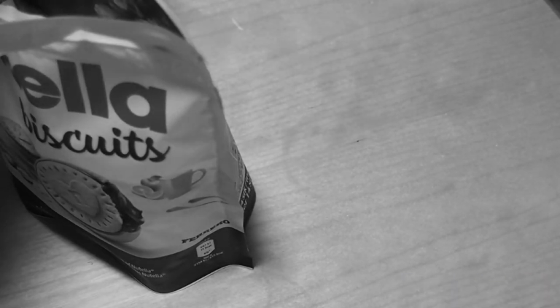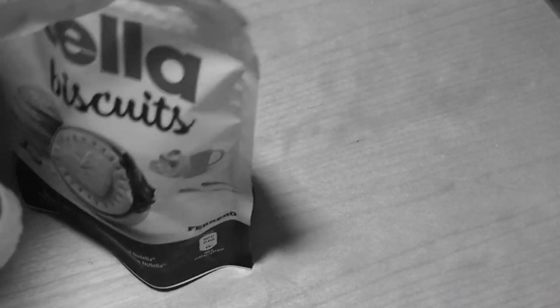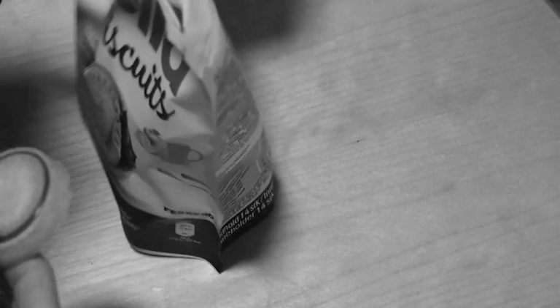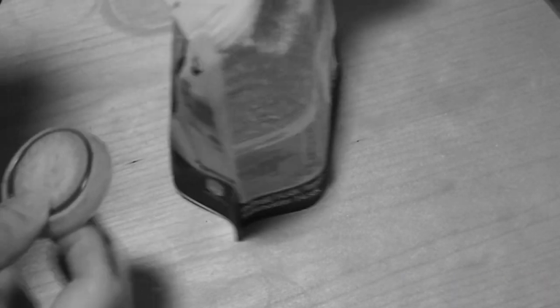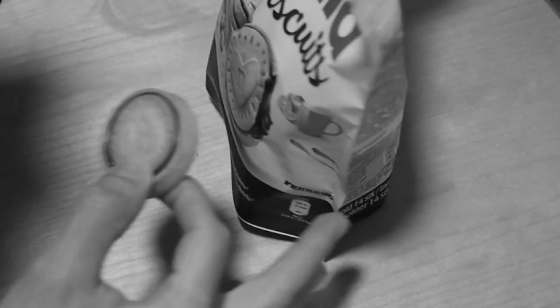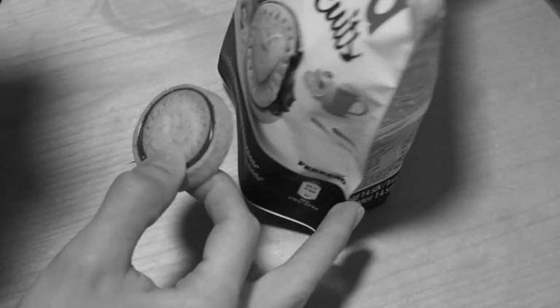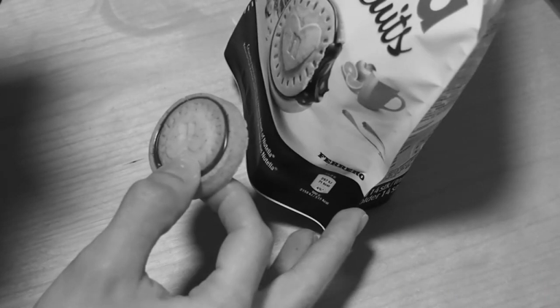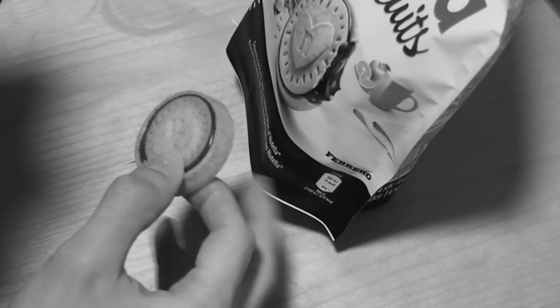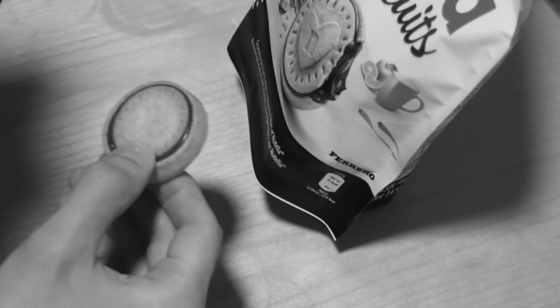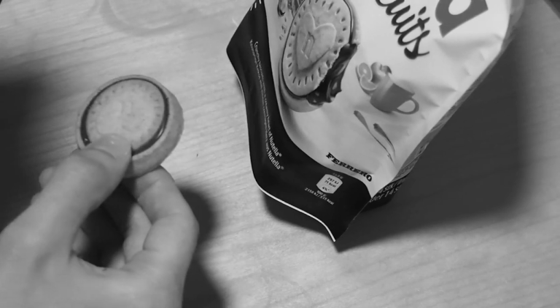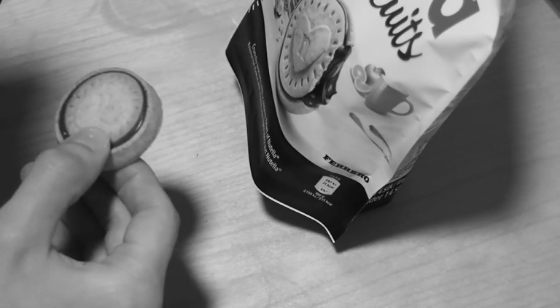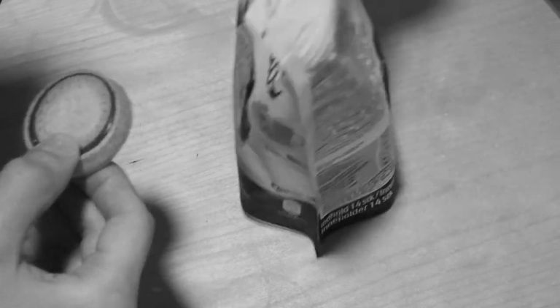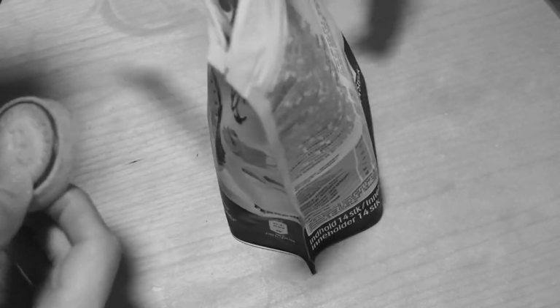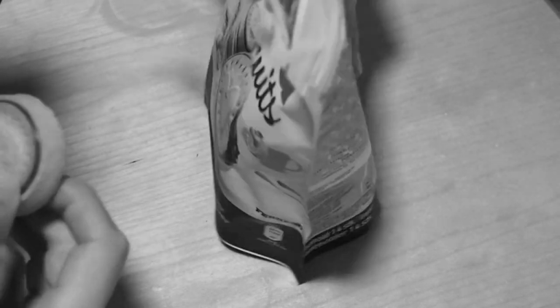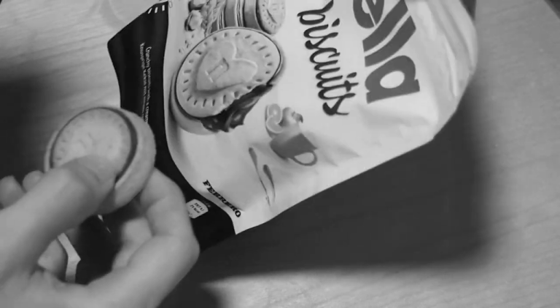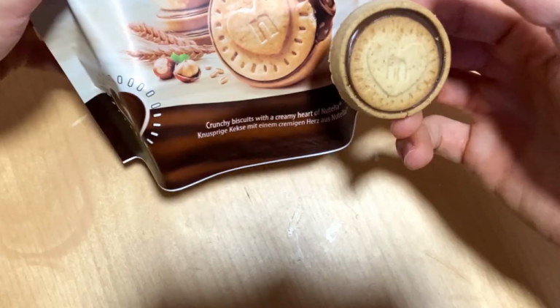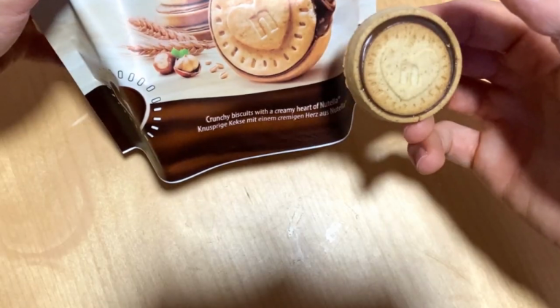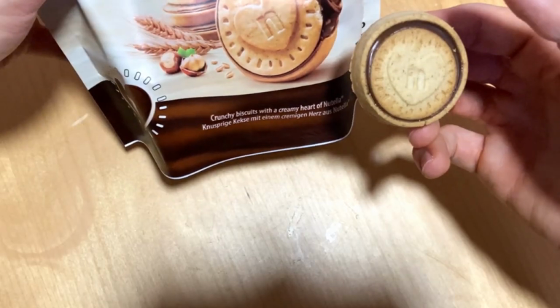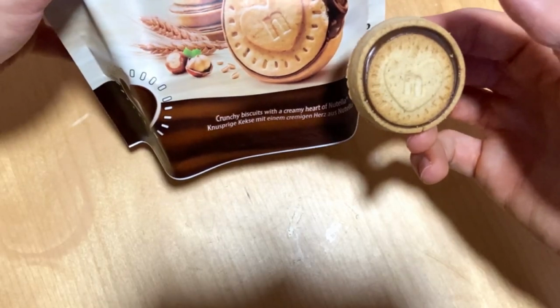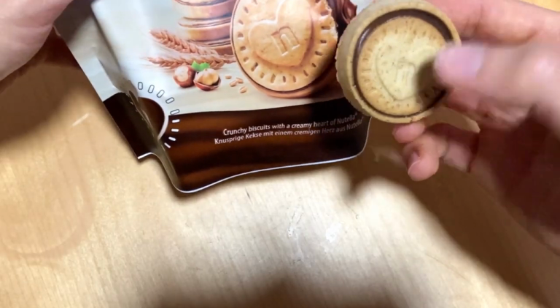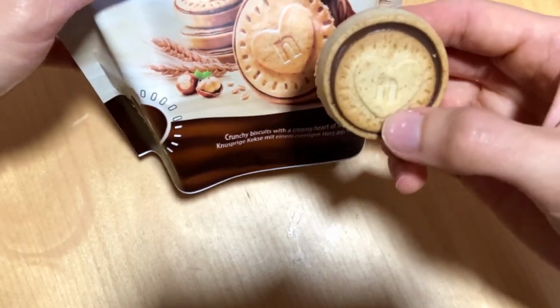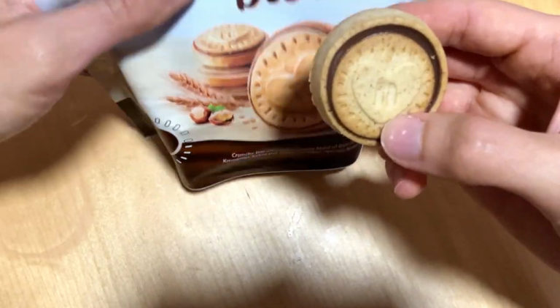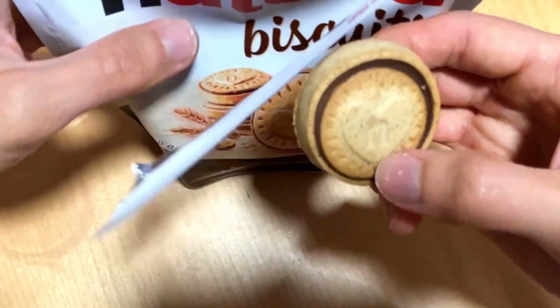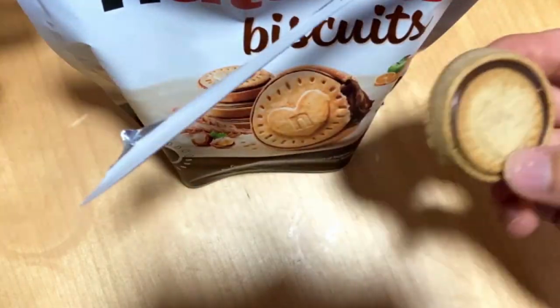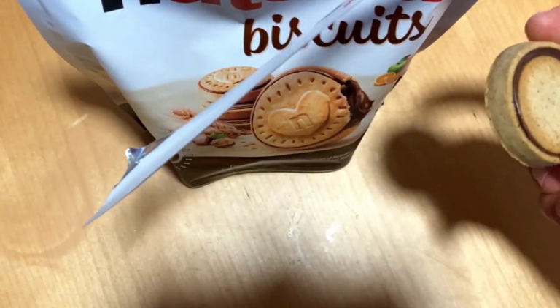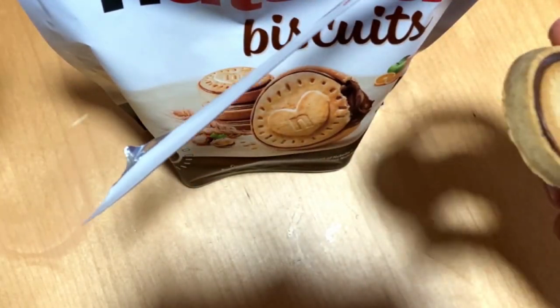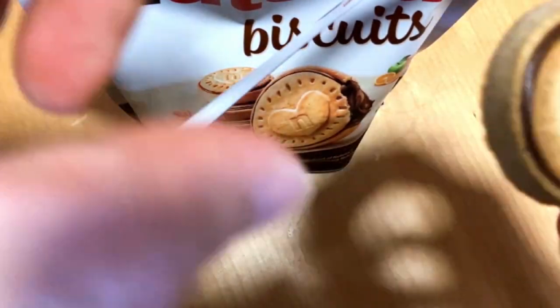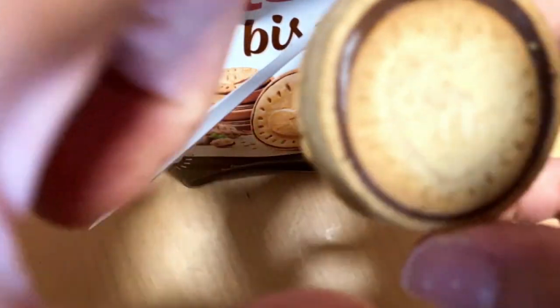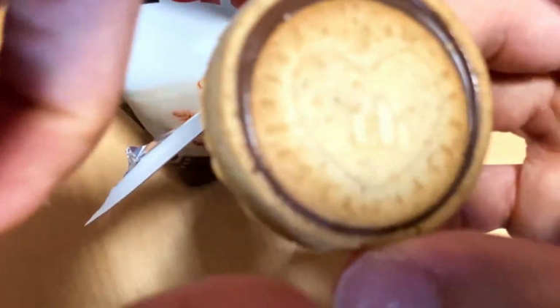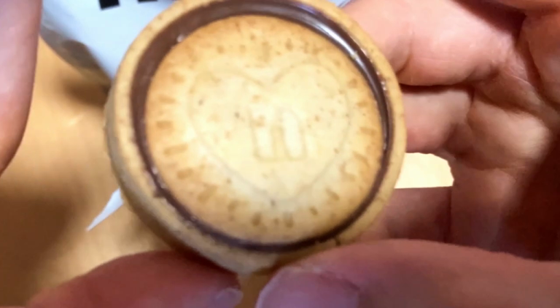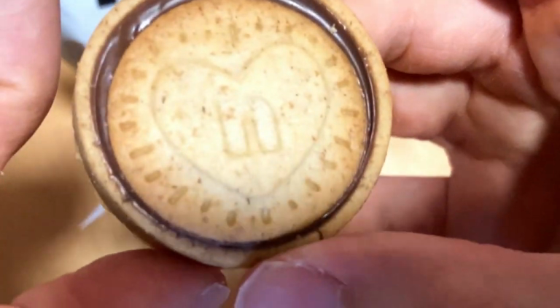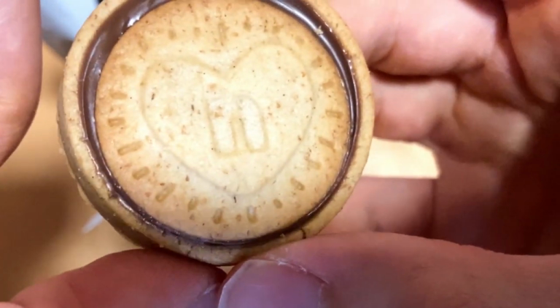Quite not as similar as the packaging — a little different shape. But hey, the flavor is the main thing.